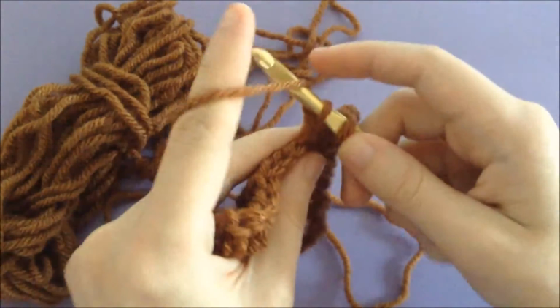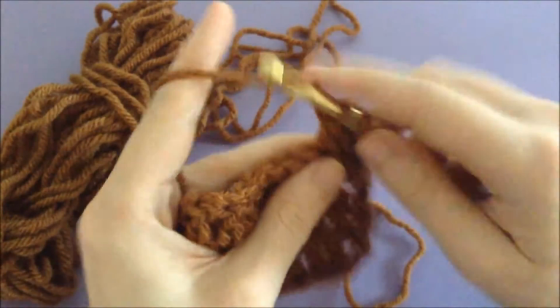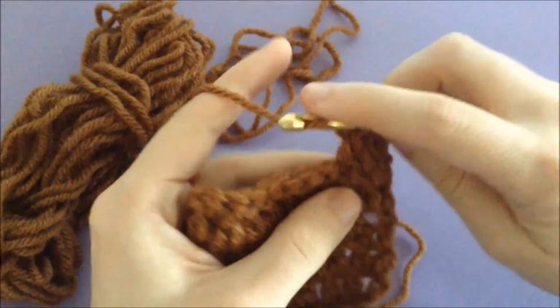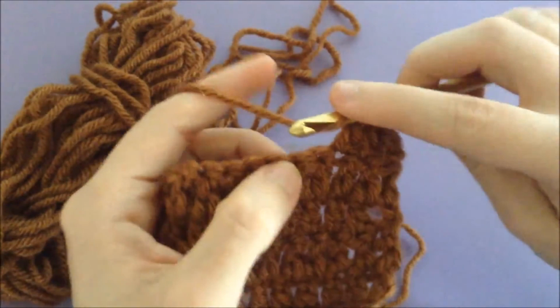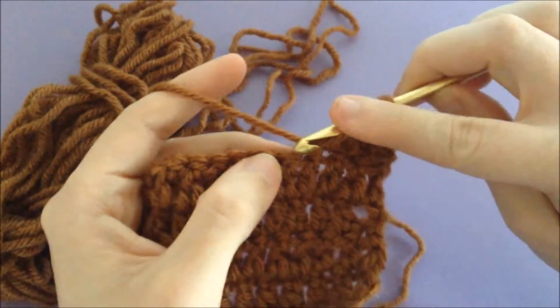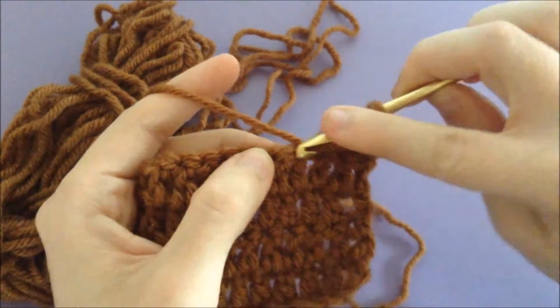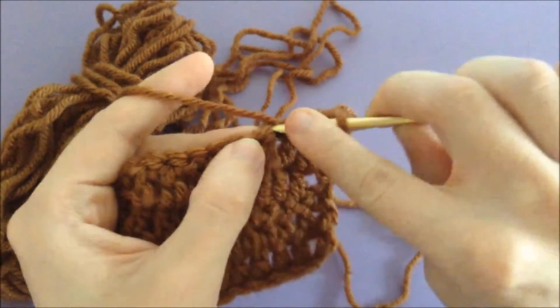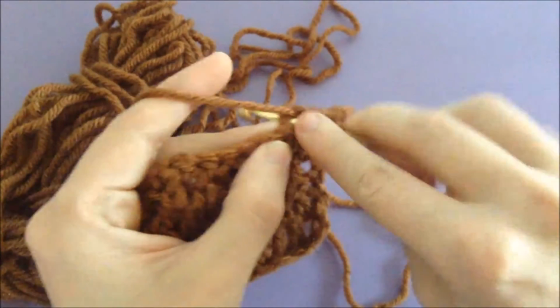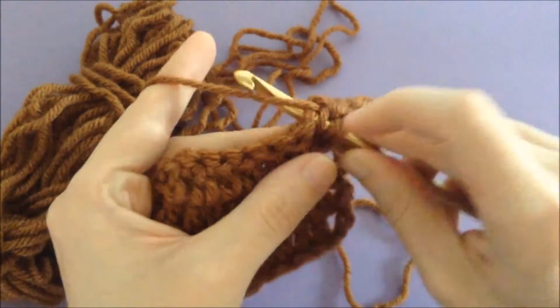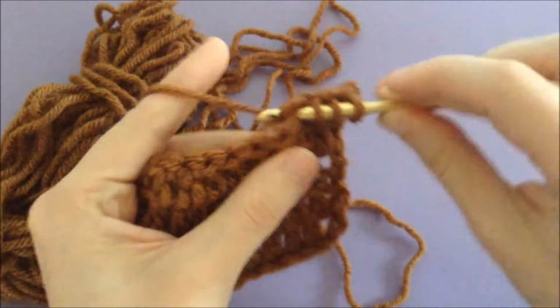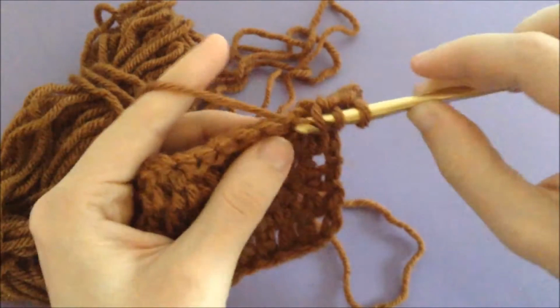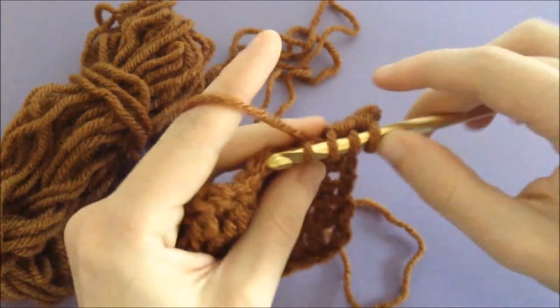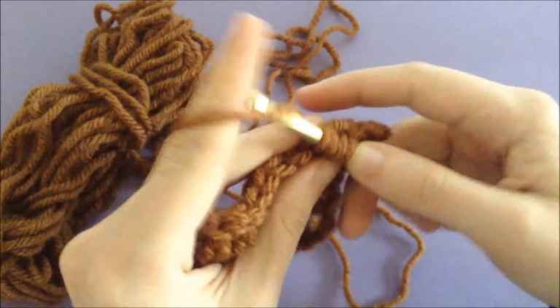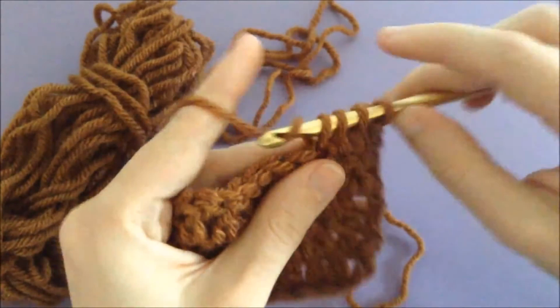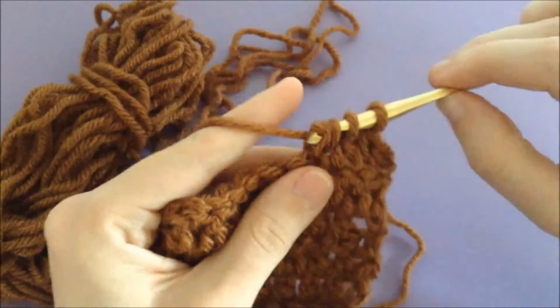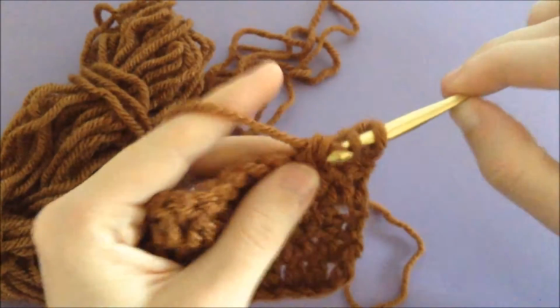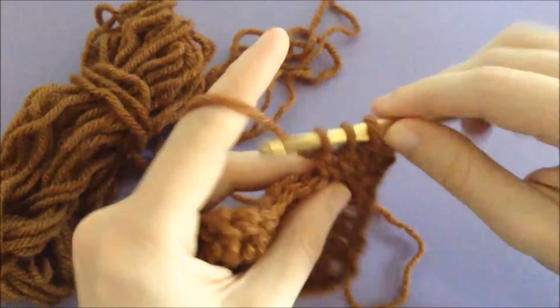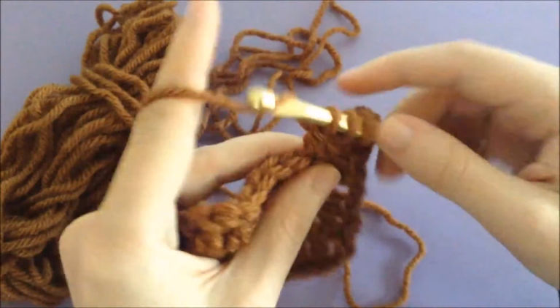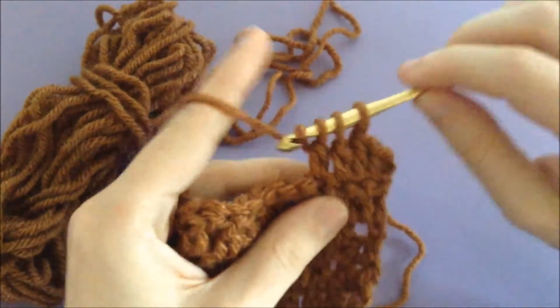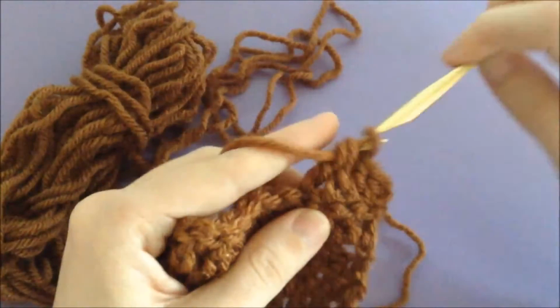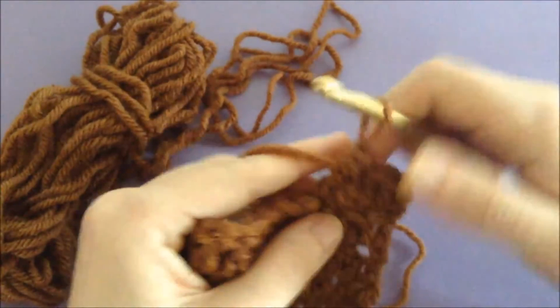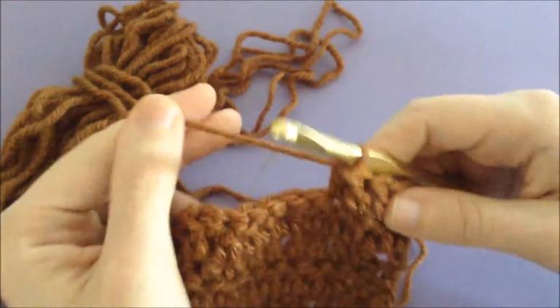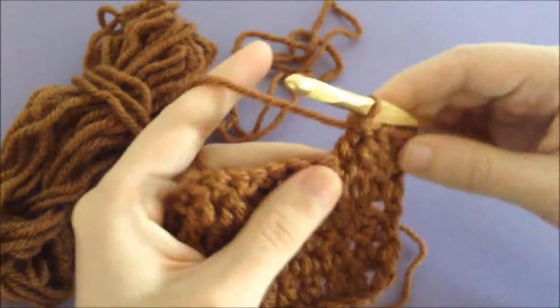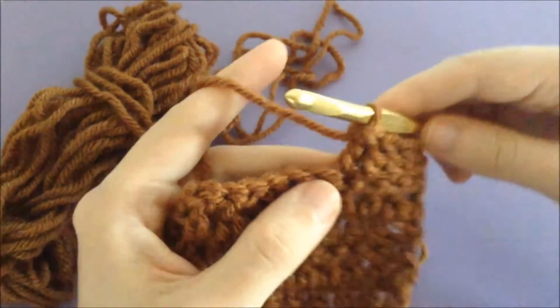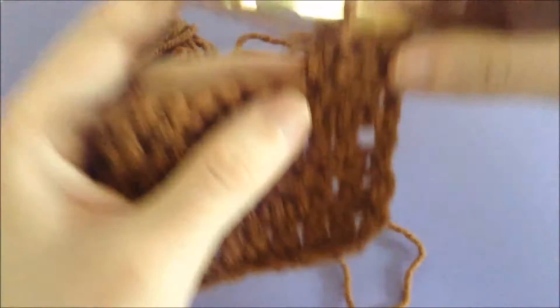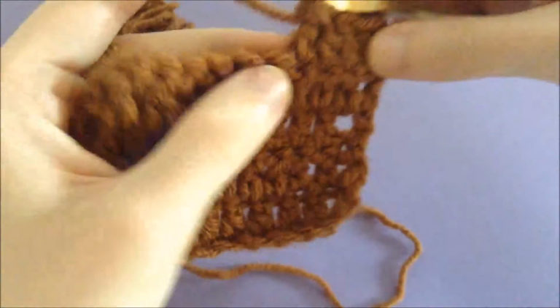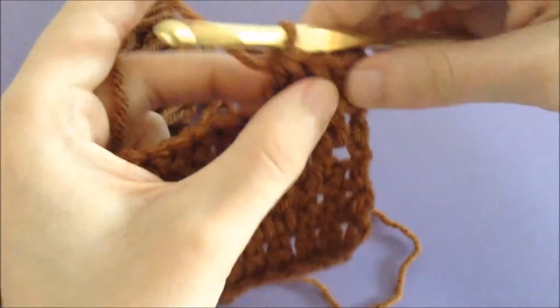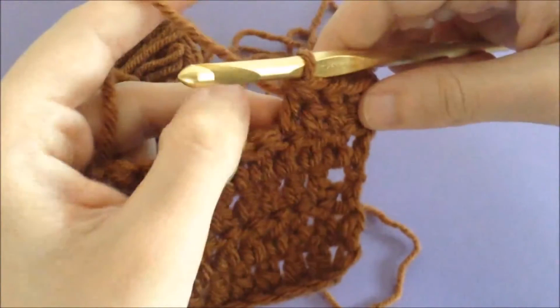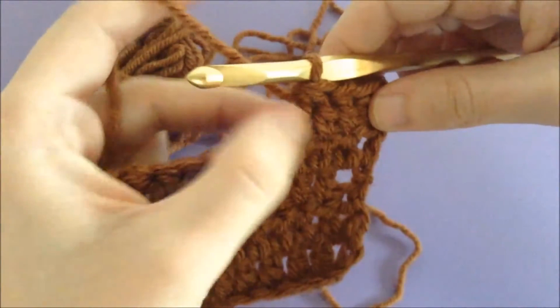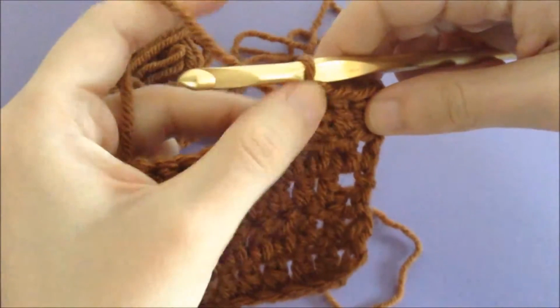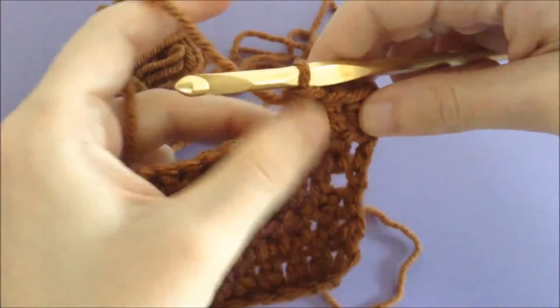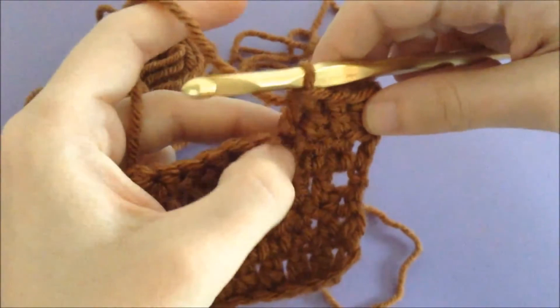You're going to yarn over, go into the next stitch, draw up a loop, go through two loops, and then go through all three. See how the two of them make an upside-down V?